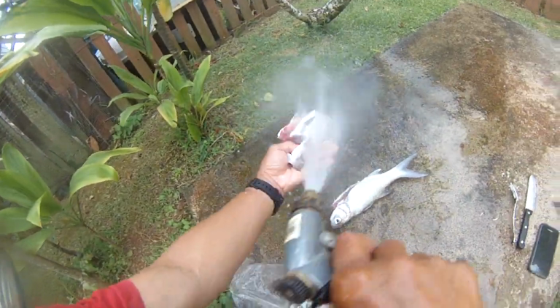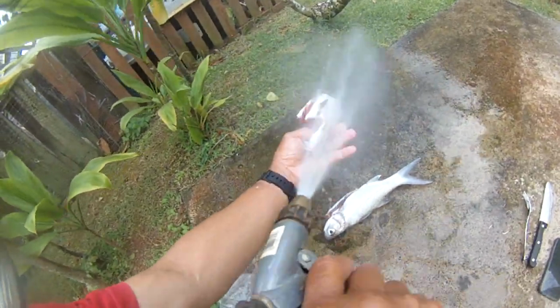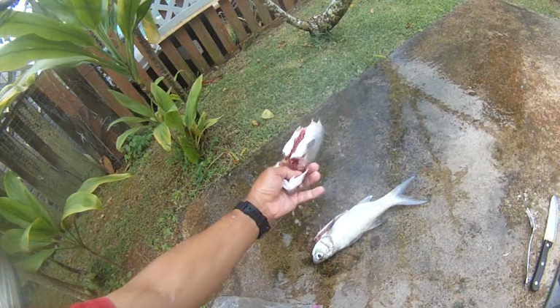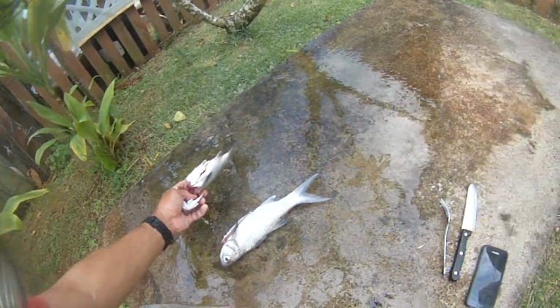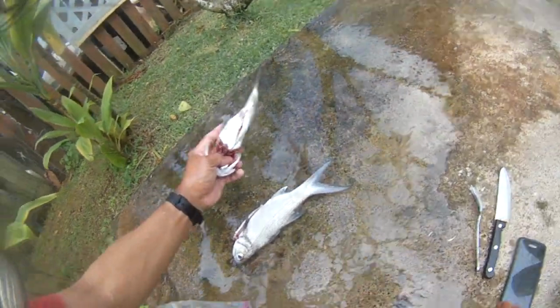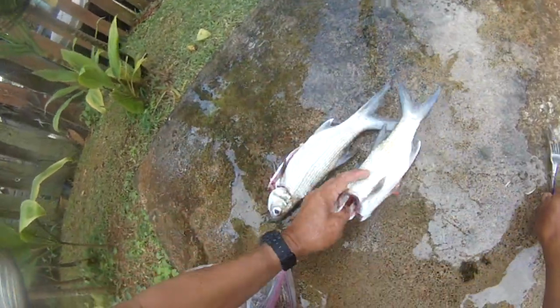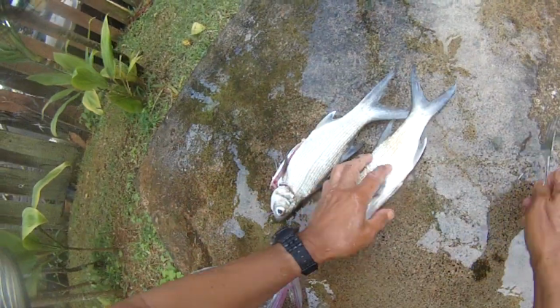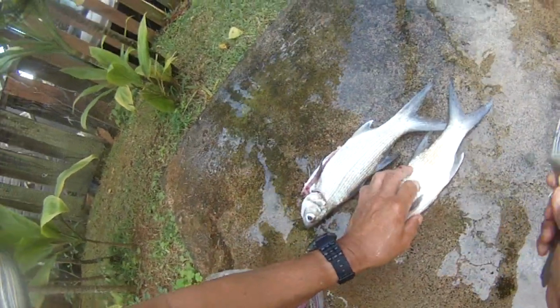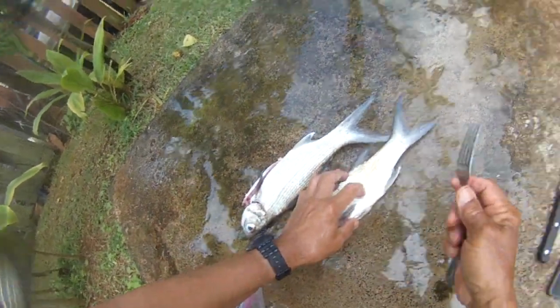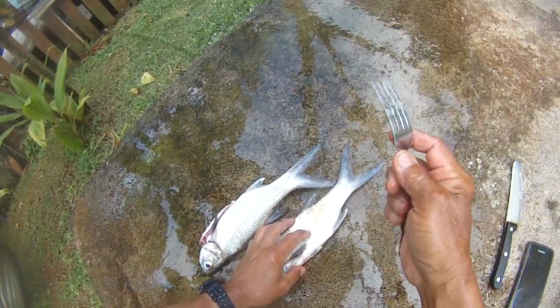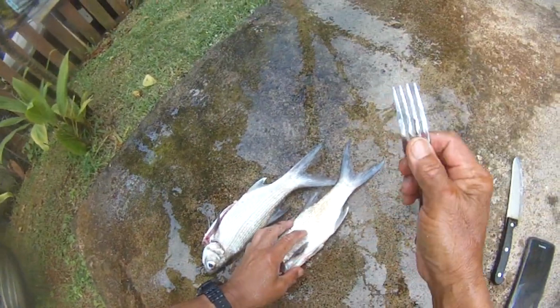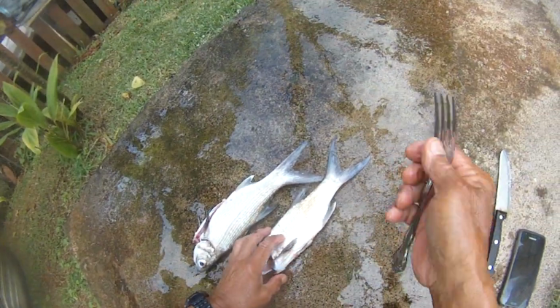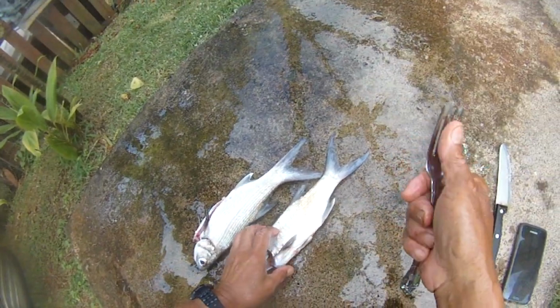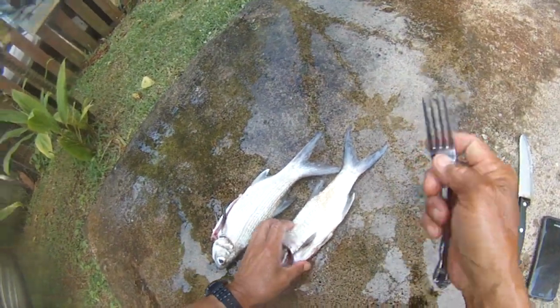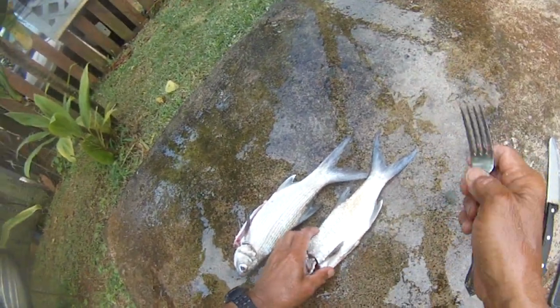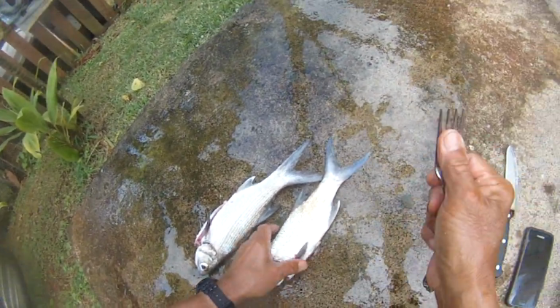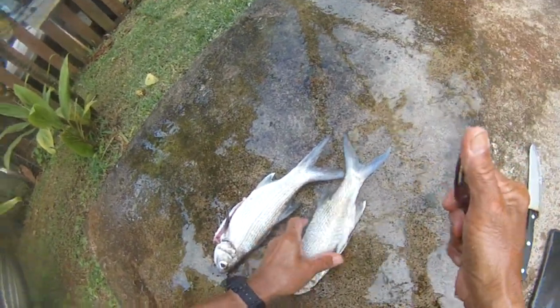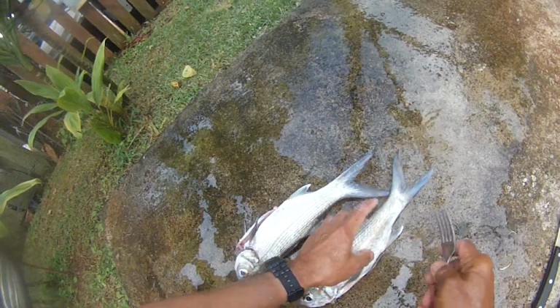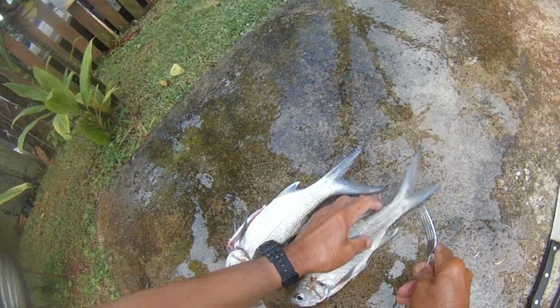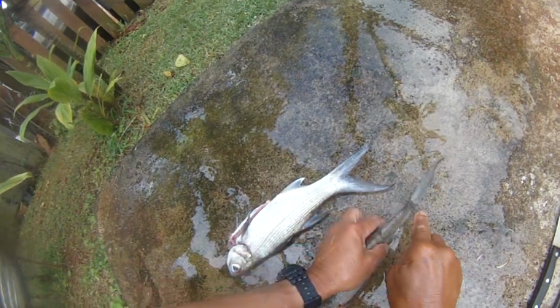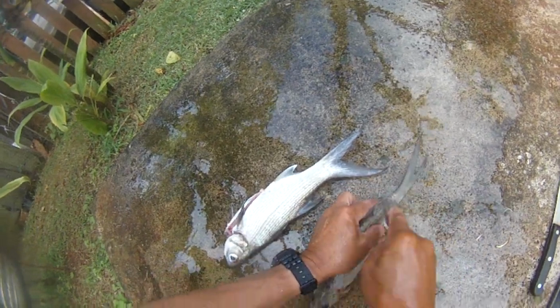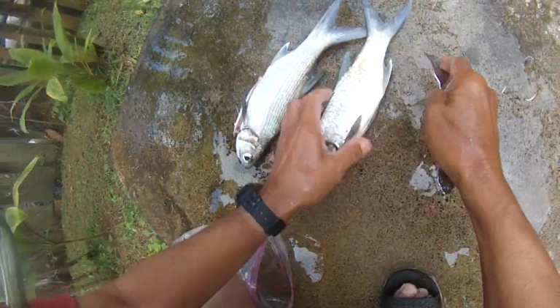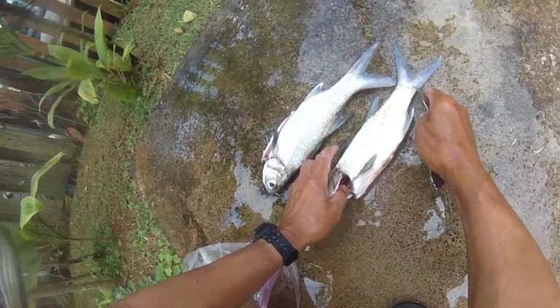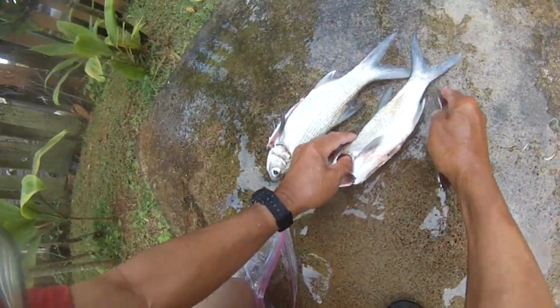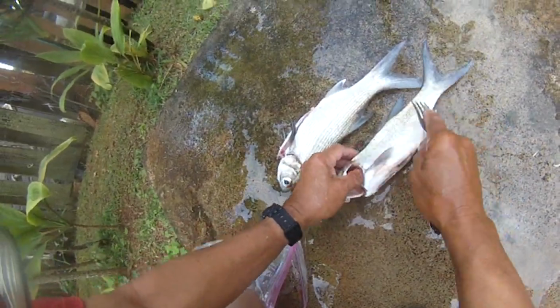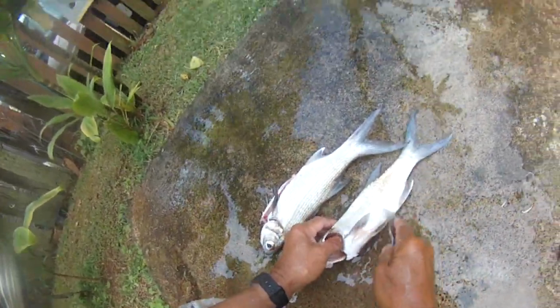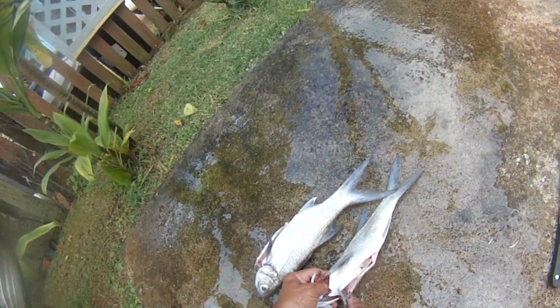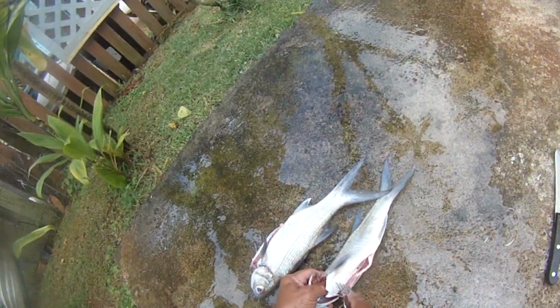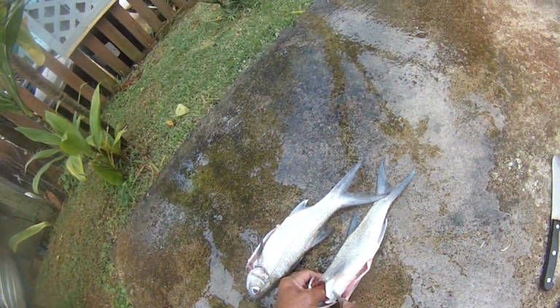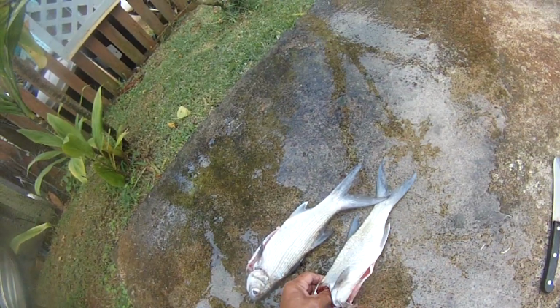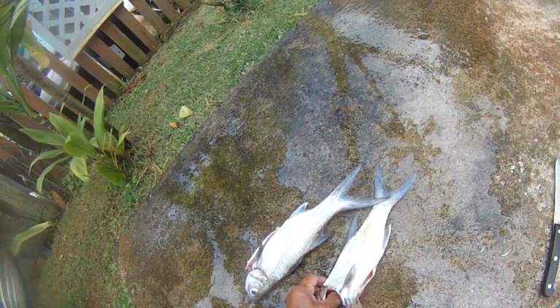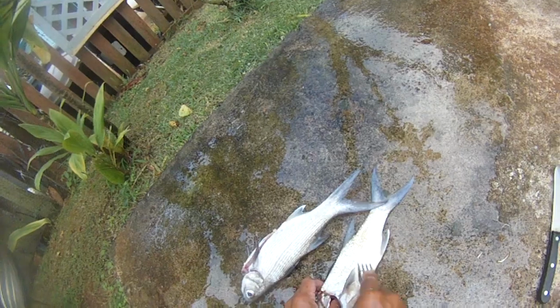I'll show you how to clean this thing. What I found is the fork is the easiest. This has already been done, but I thought I'd make a video on how you scale them.